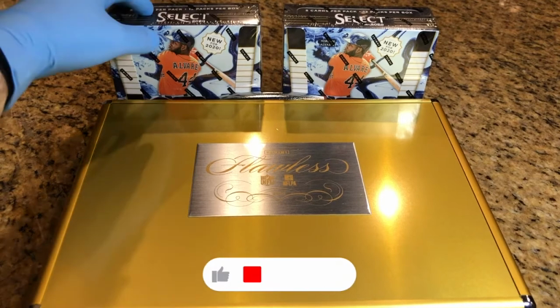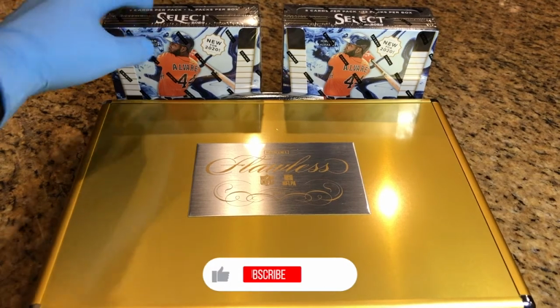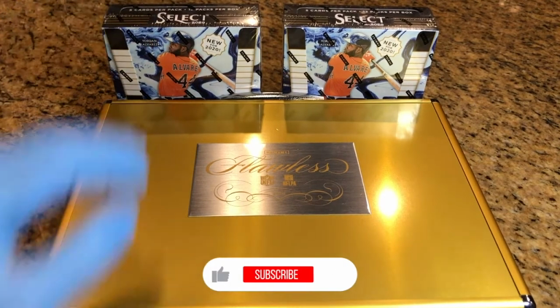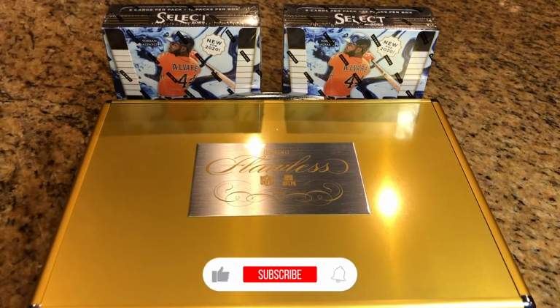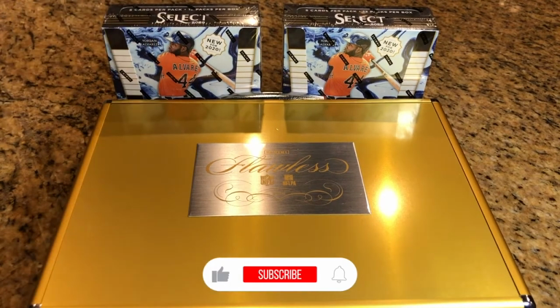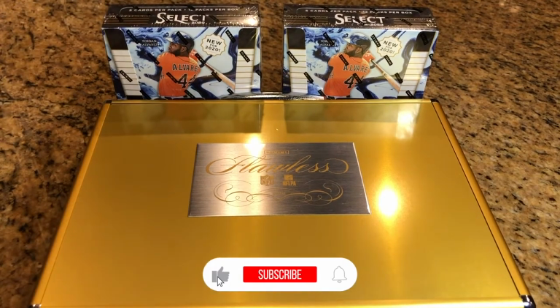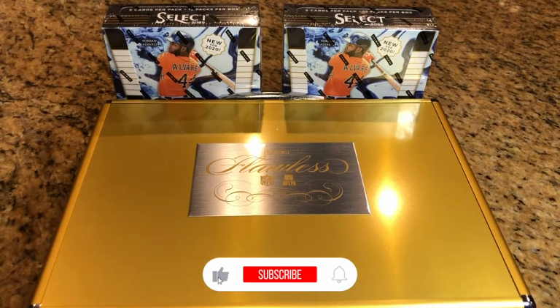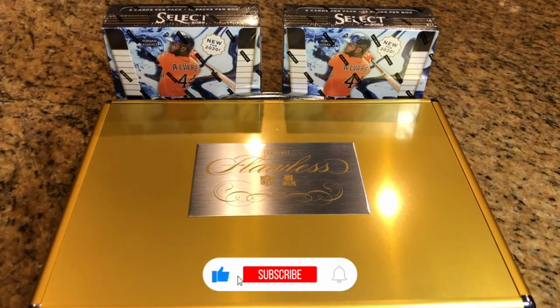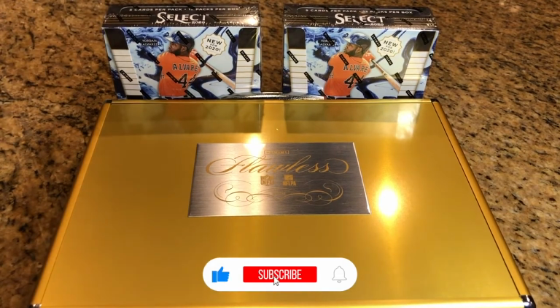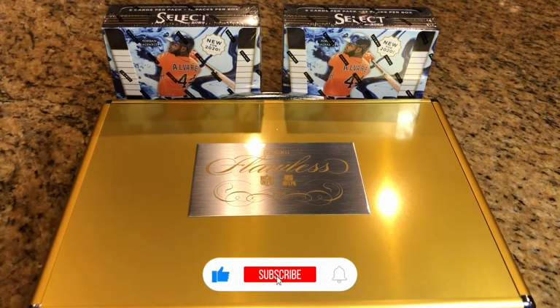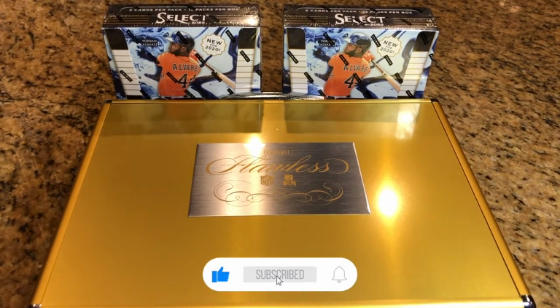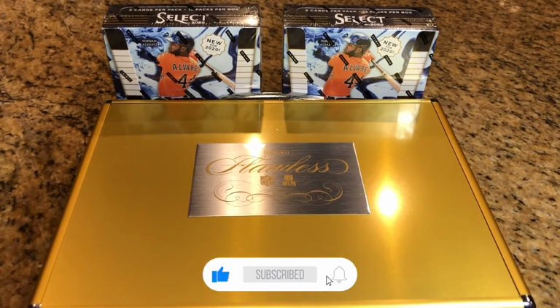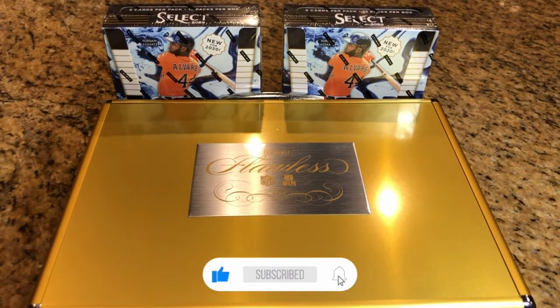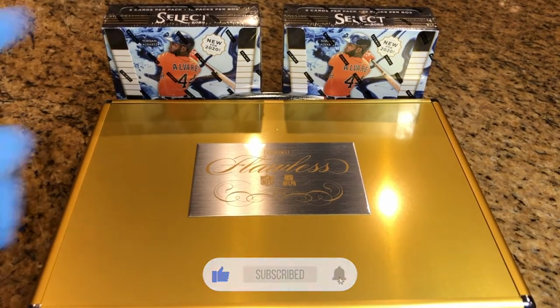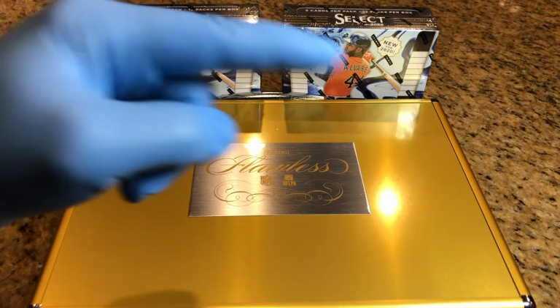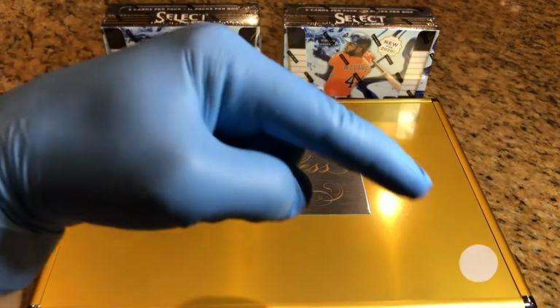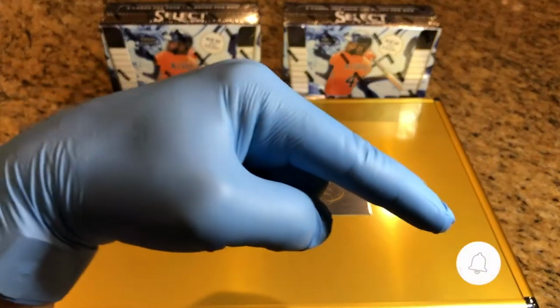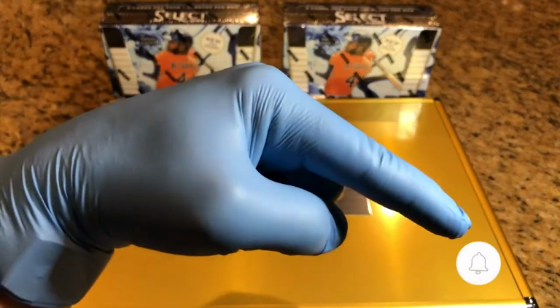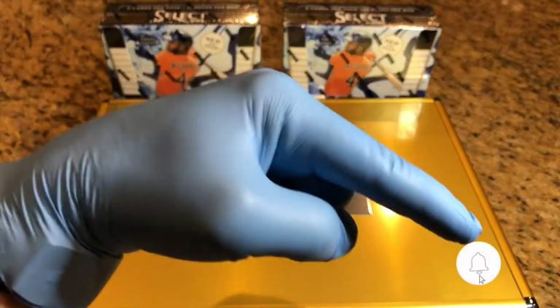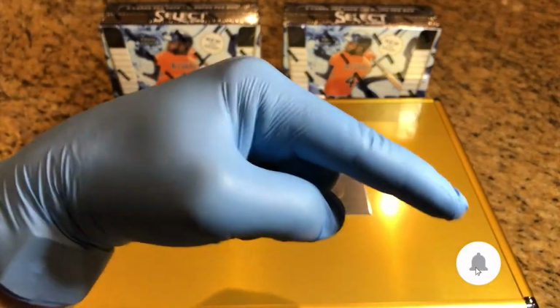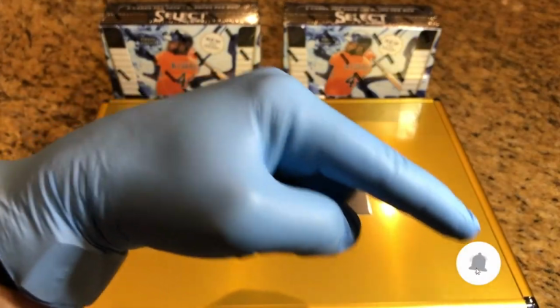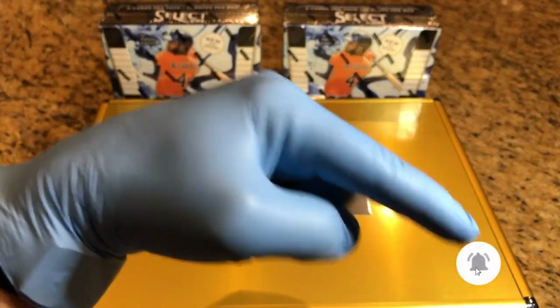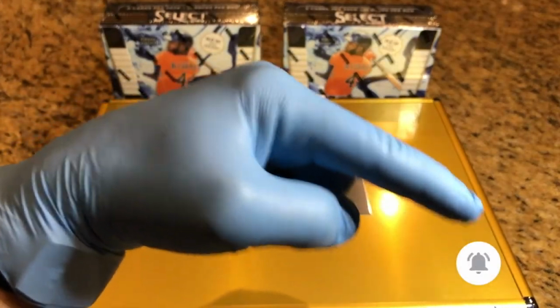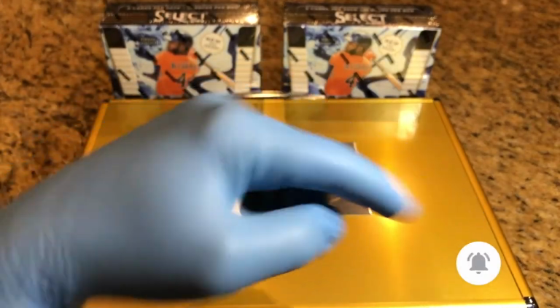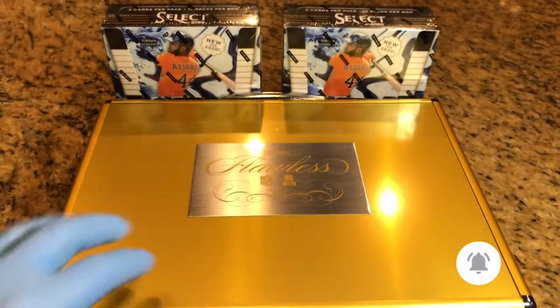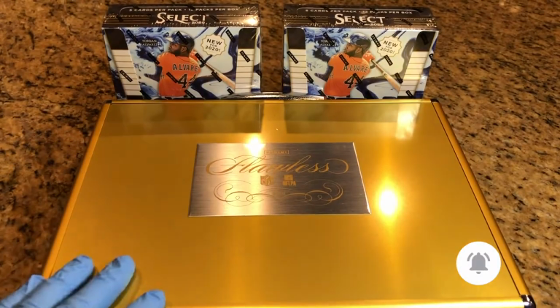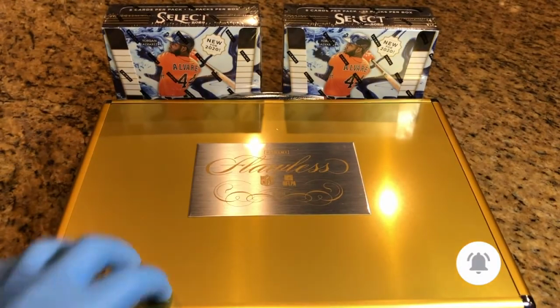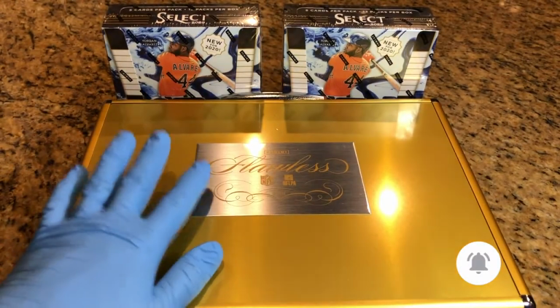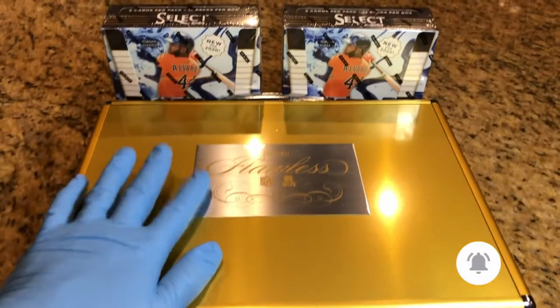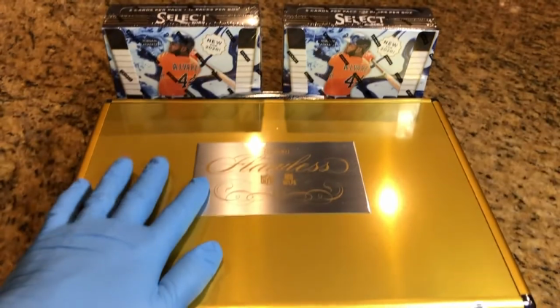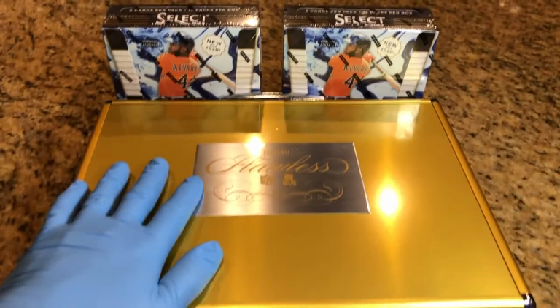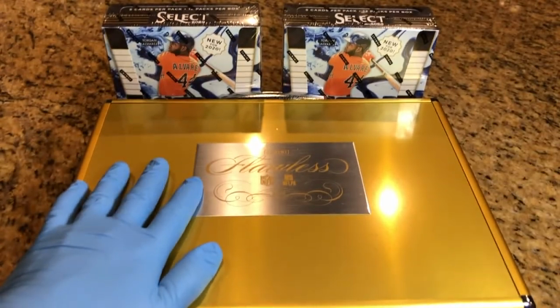Hey everyone, Hobby Box Break here. Do me a favor, hit that like and subscribe button and hit that bell in the bottom right hand corner, that way you can keep up to date with all our Hobby Box breaks.